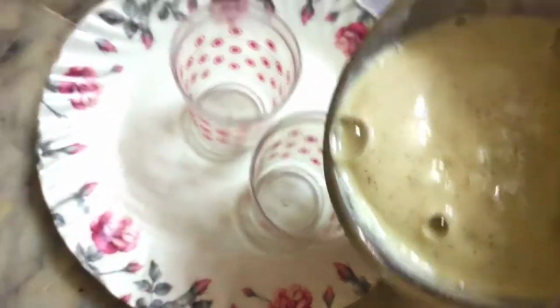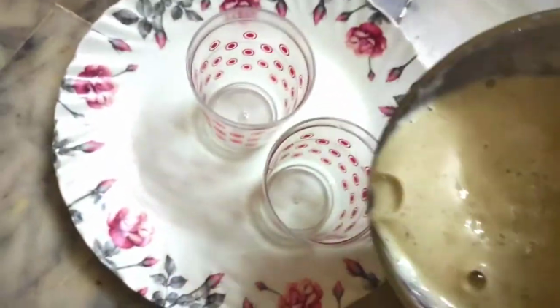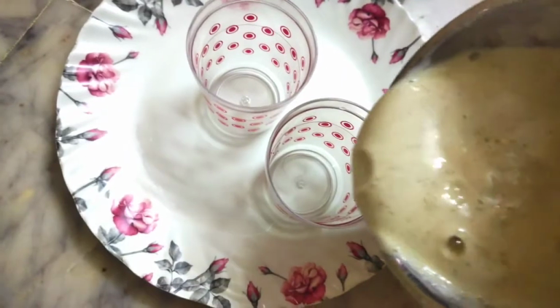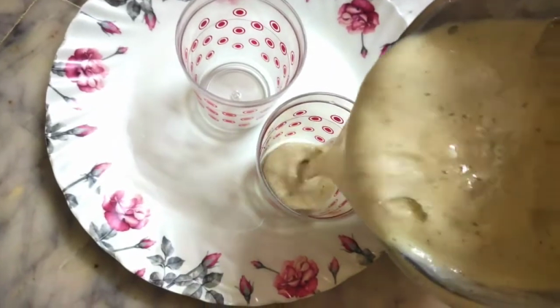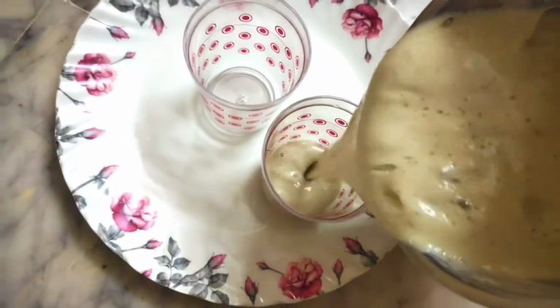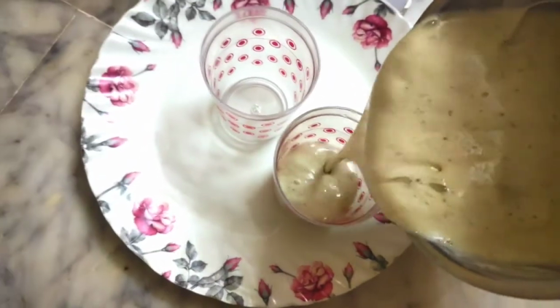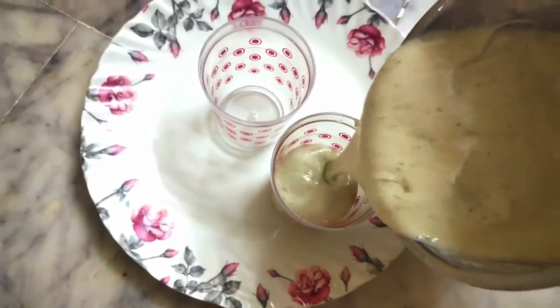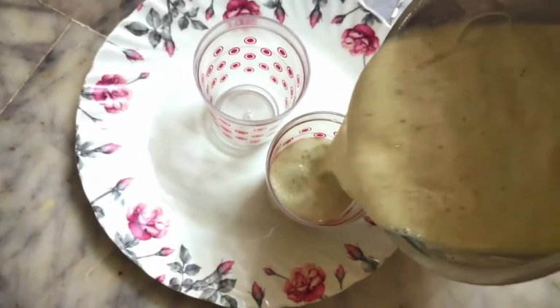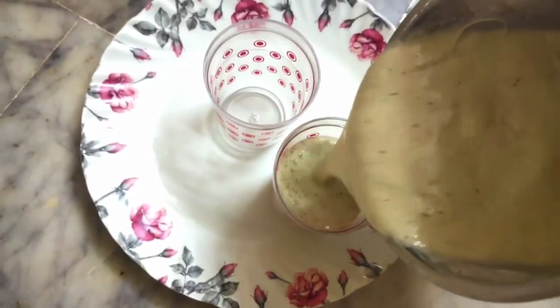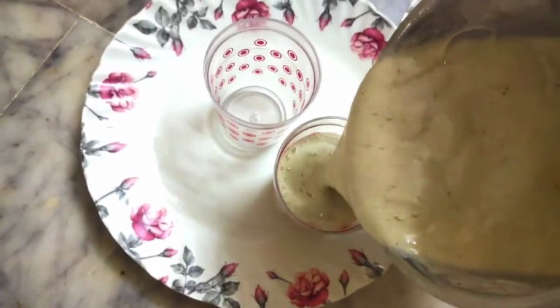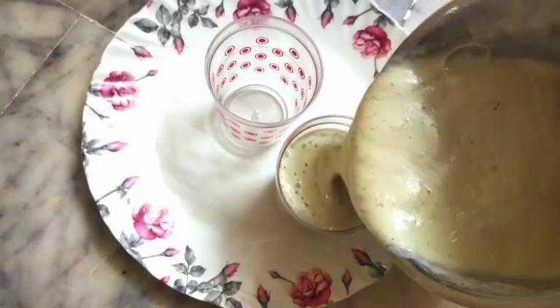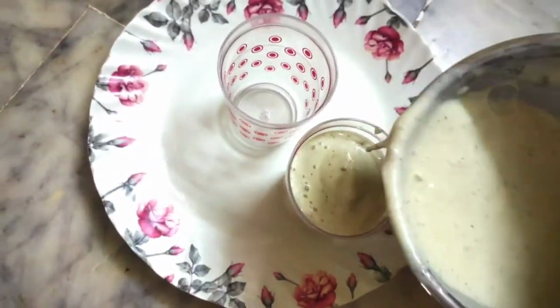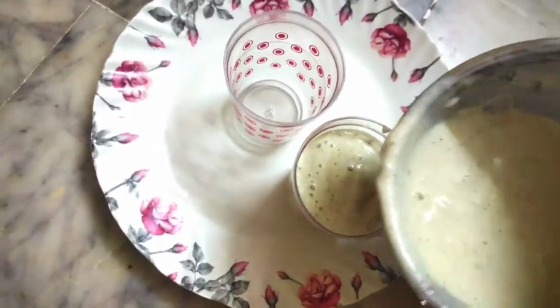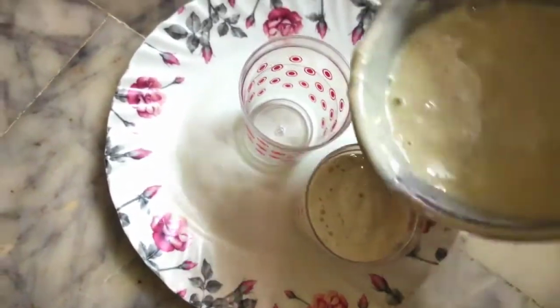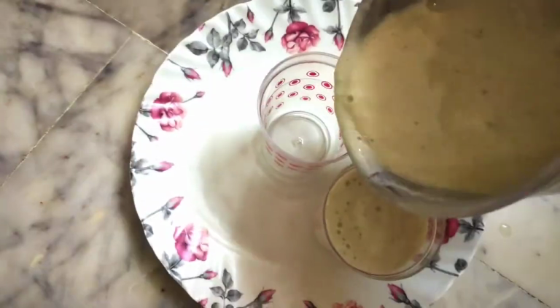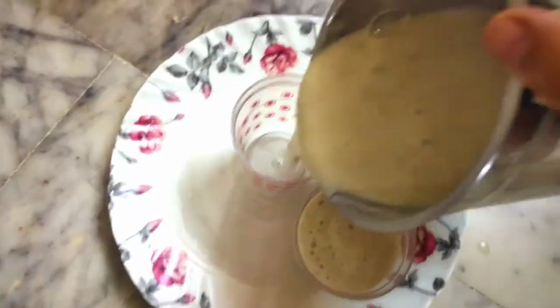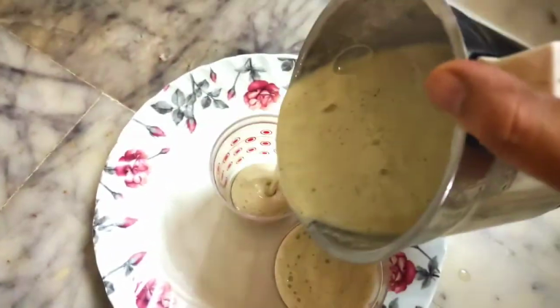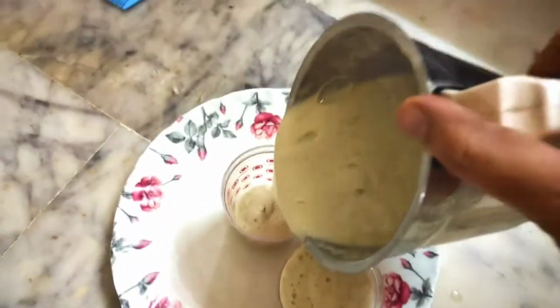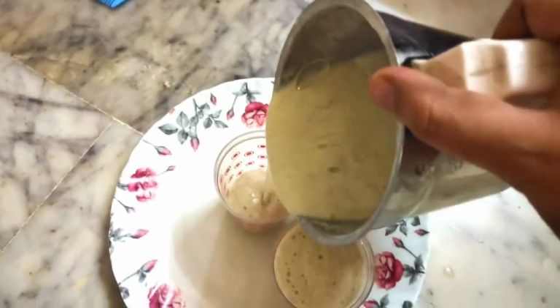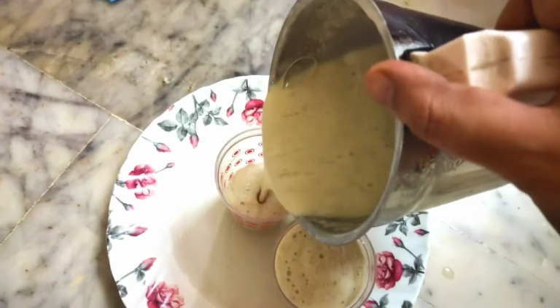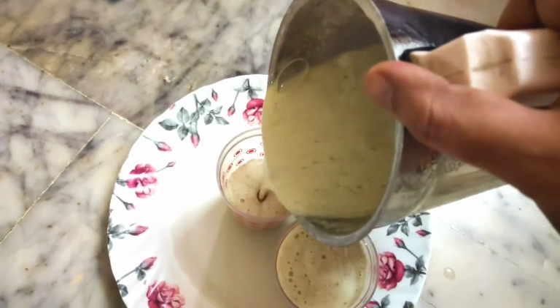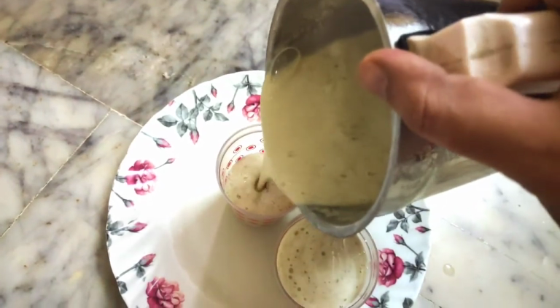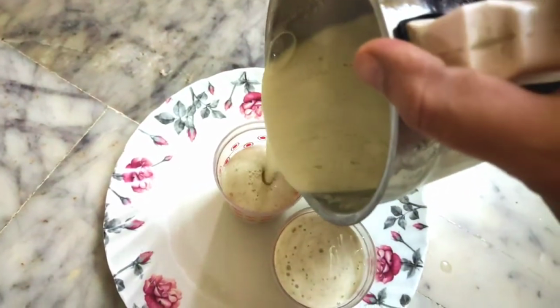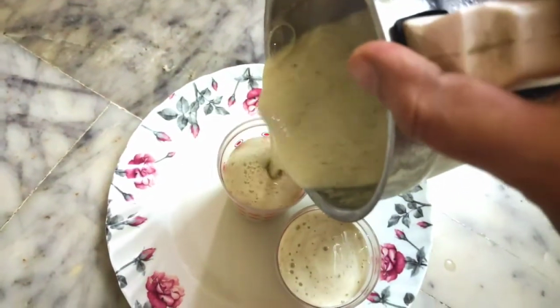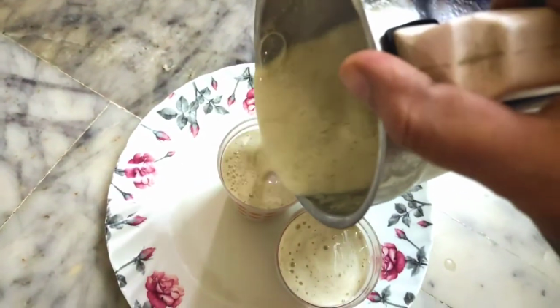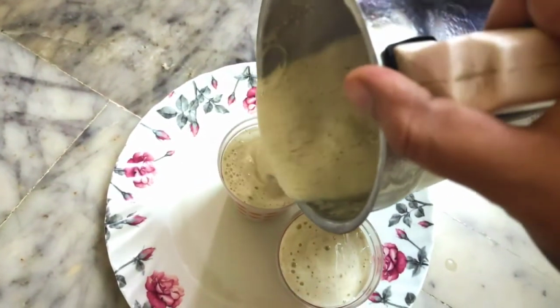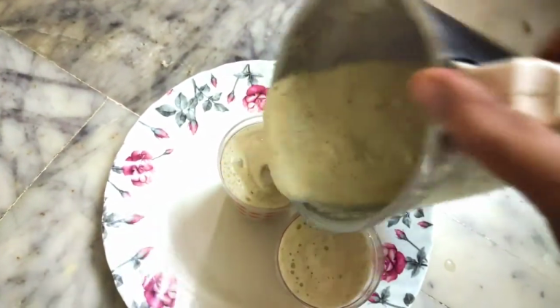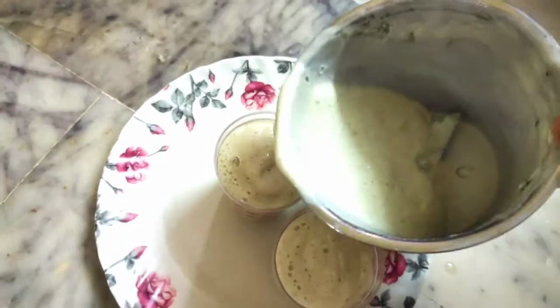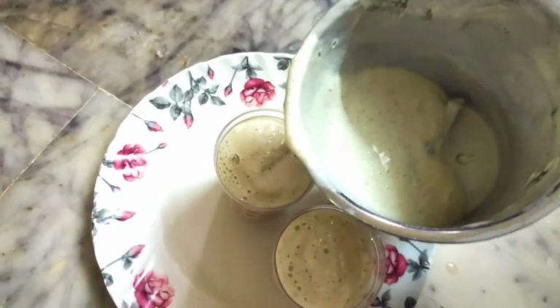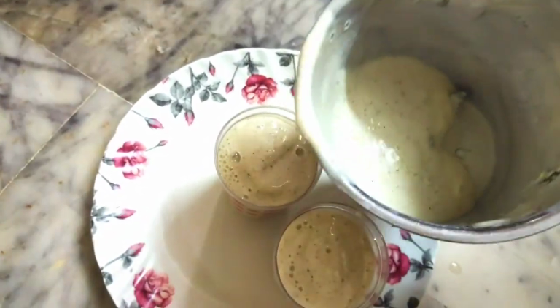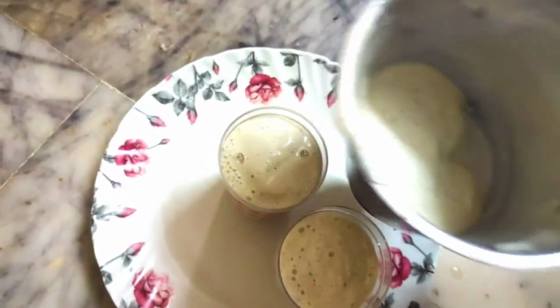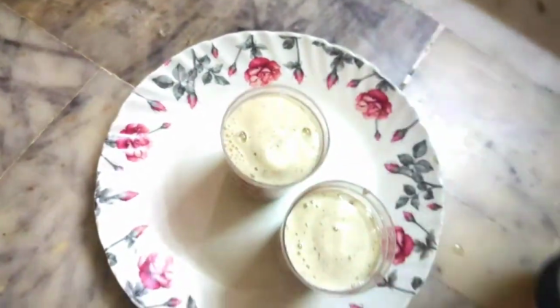The banana and kiwi smoothie is ready. You can skip the sugar or add just a little bit of sugar. The smoothies are also very thick in texture.